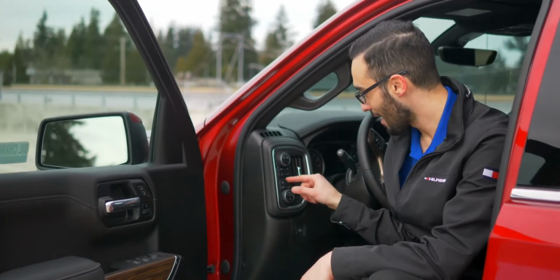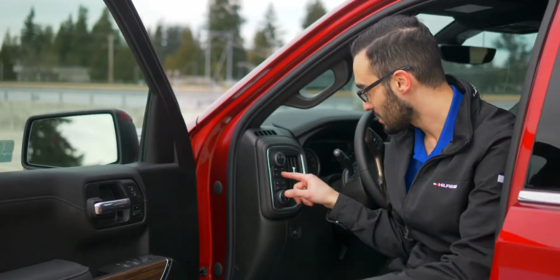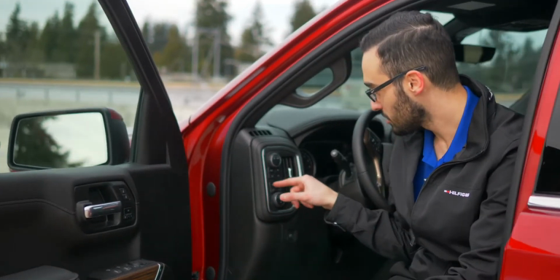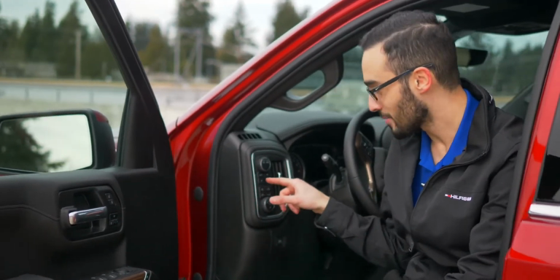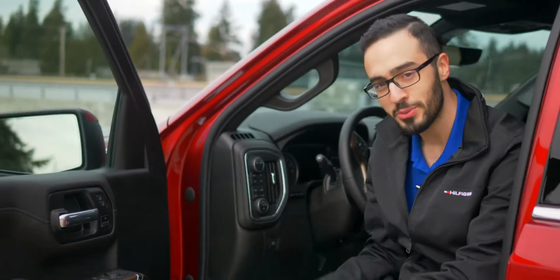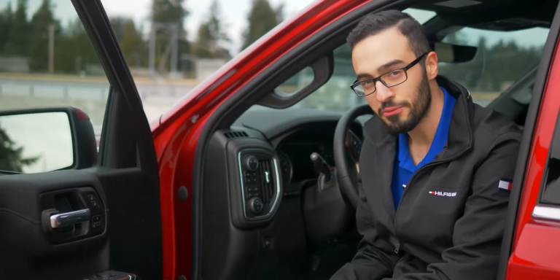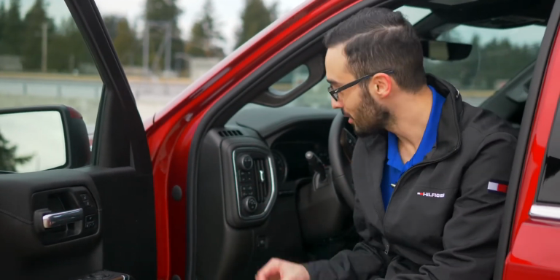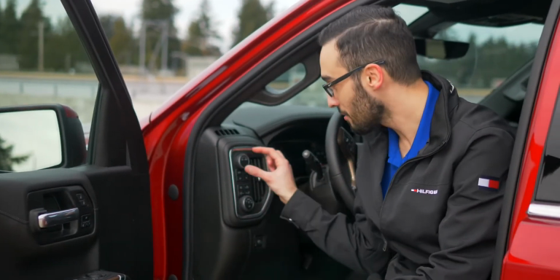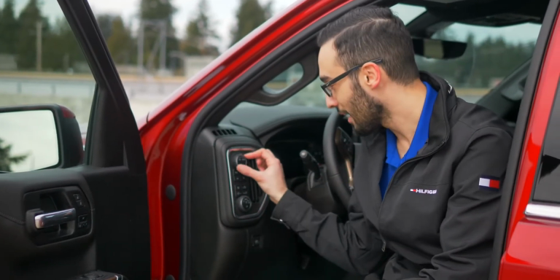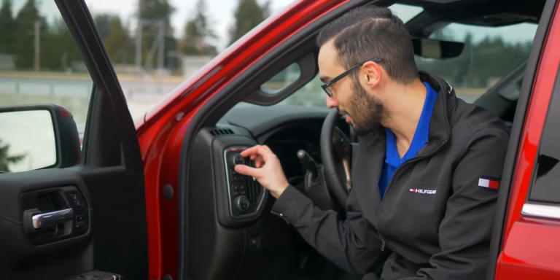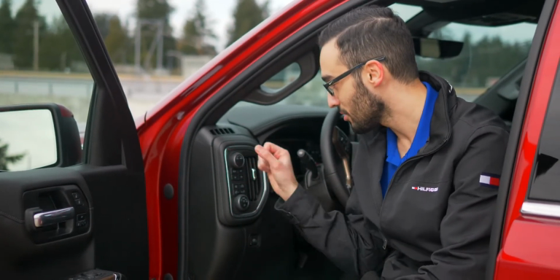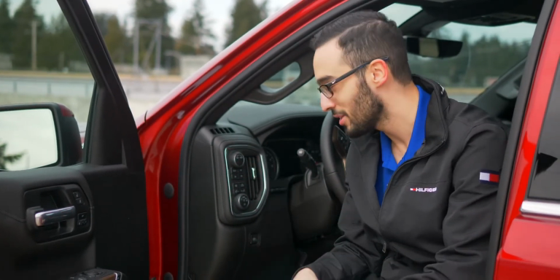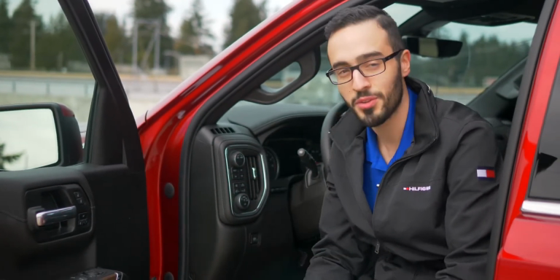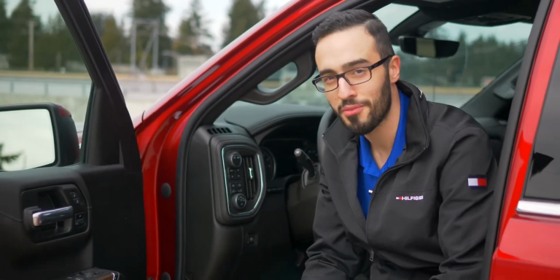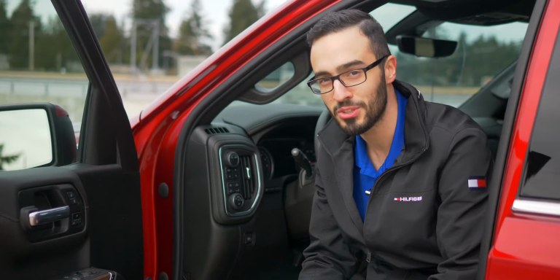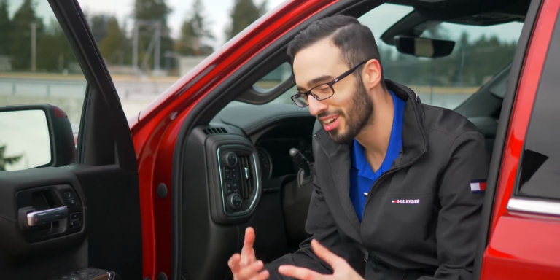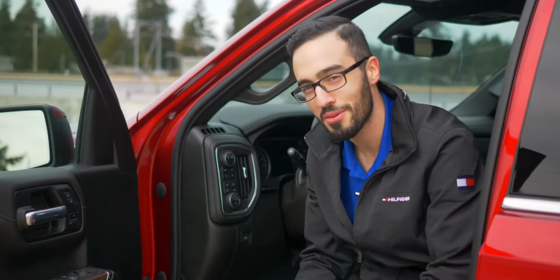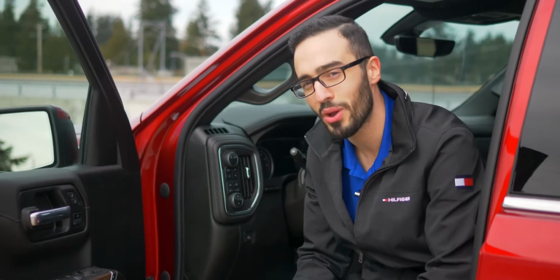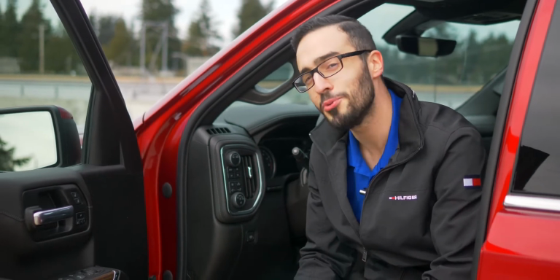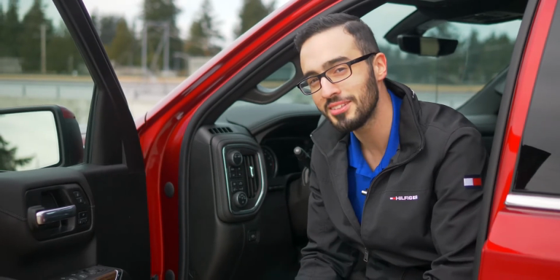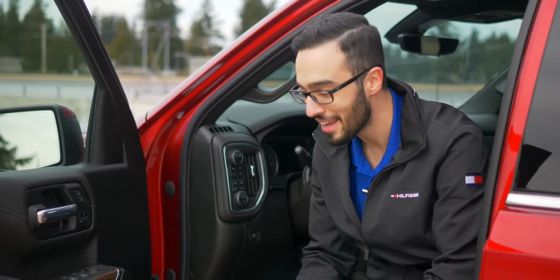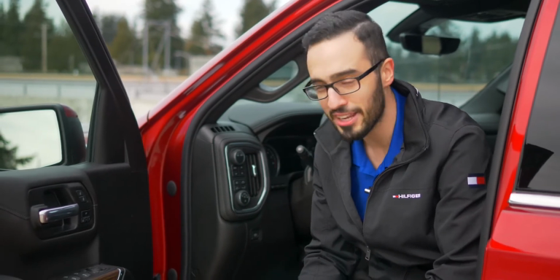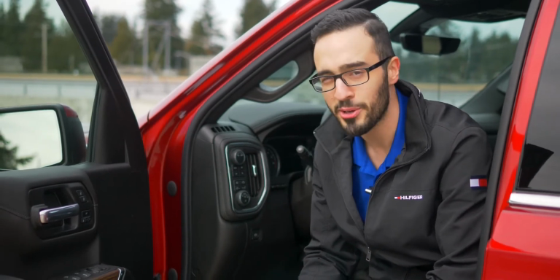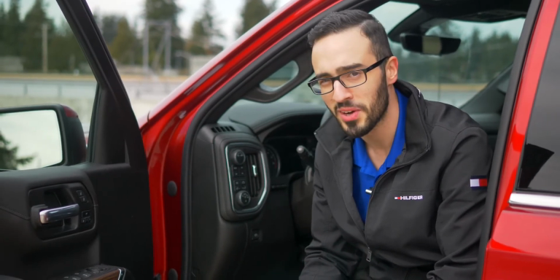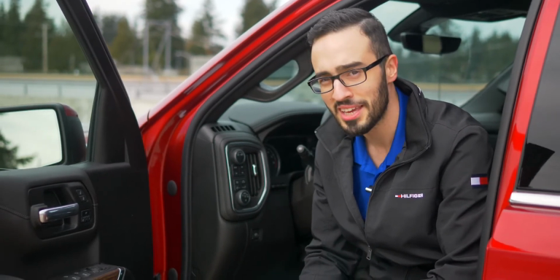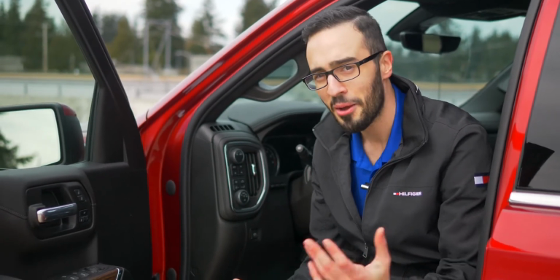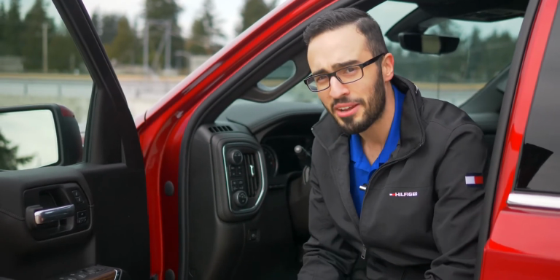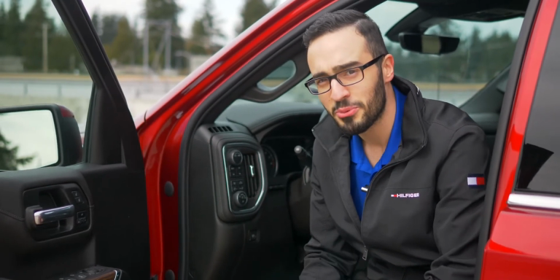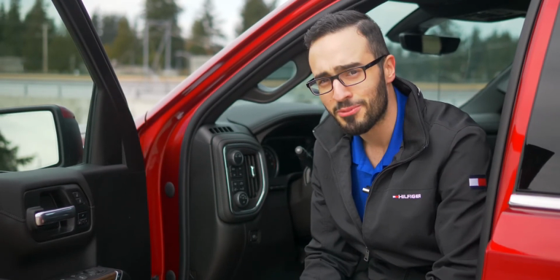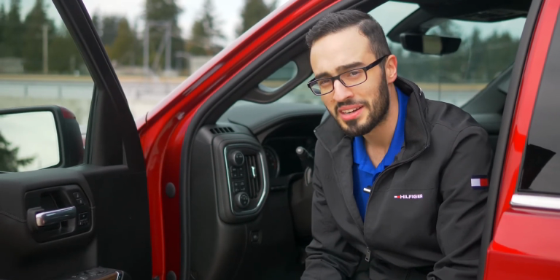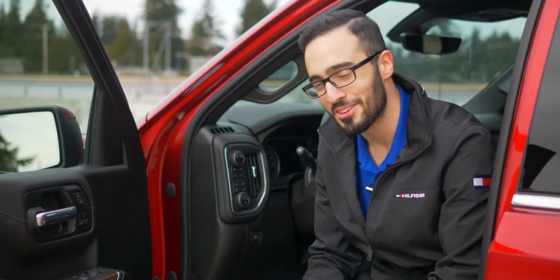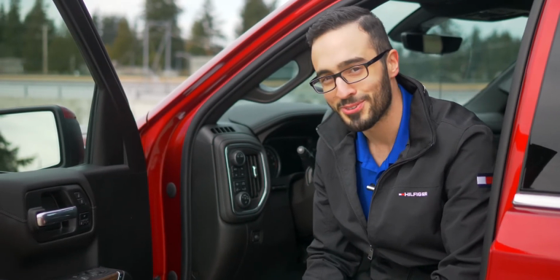You have the switch for the two-wheel drive and four-wheel drive, and you also have the switch for the driving modes, so you can drive the way you want anywhere you want. And what are you waiting for? Let's go for a drive.